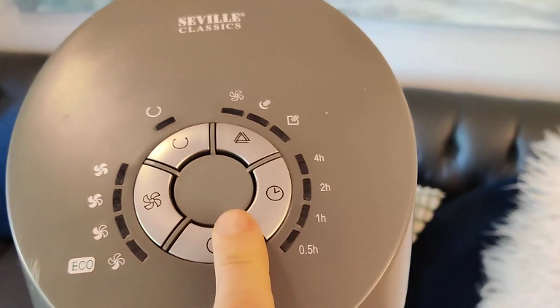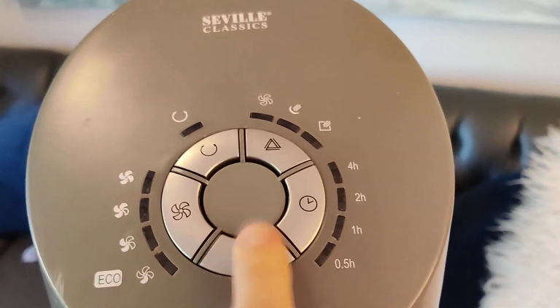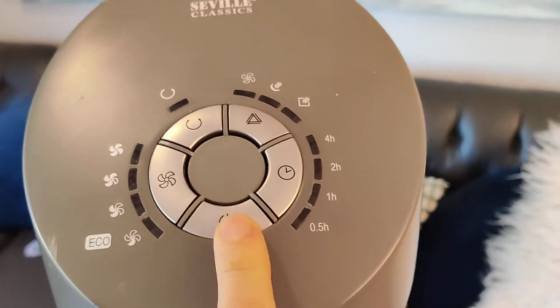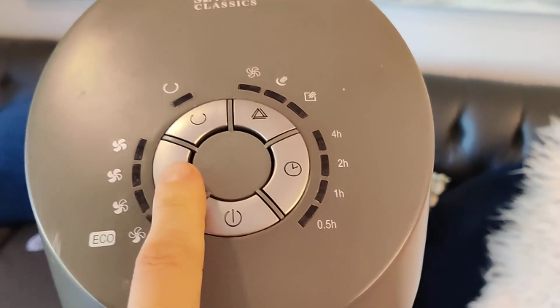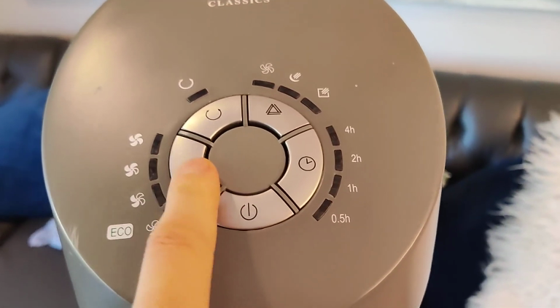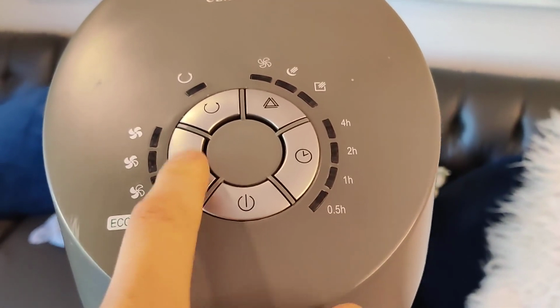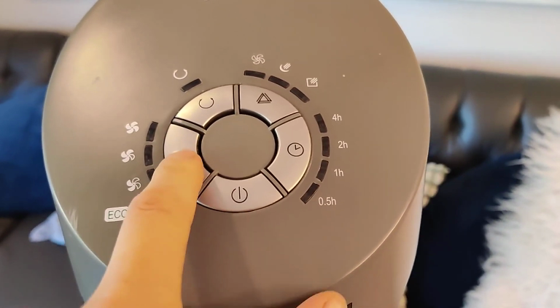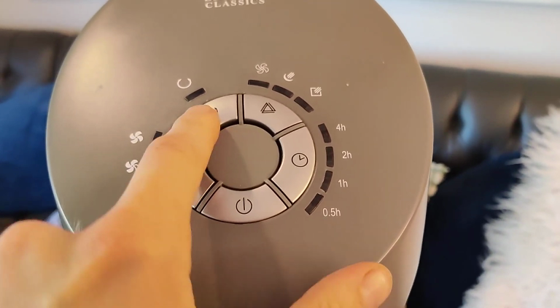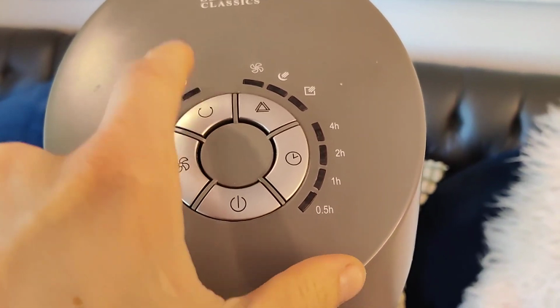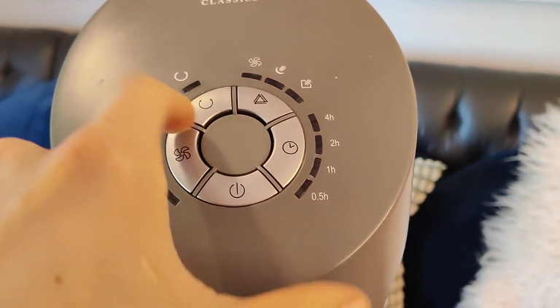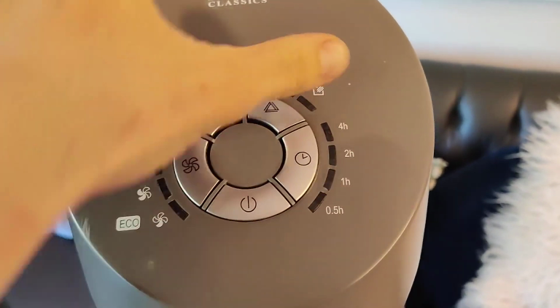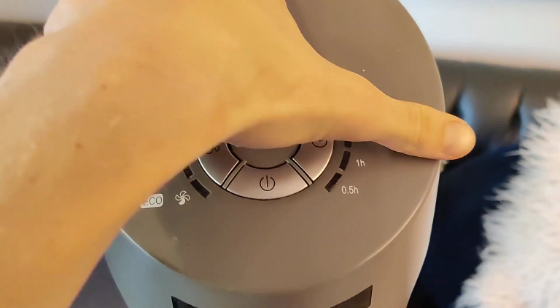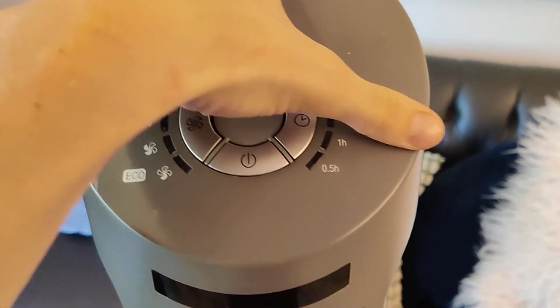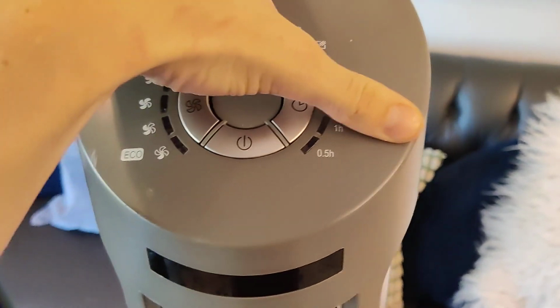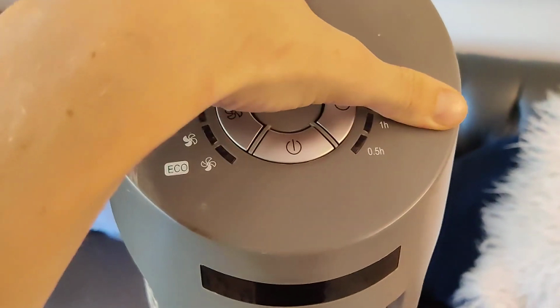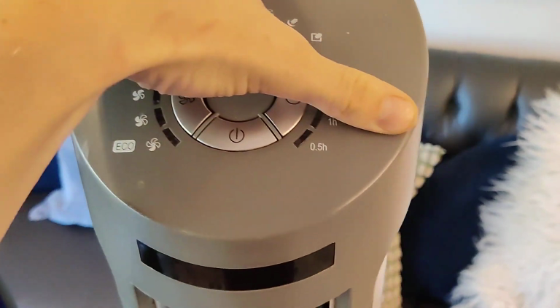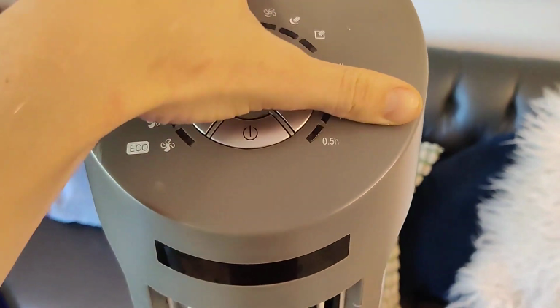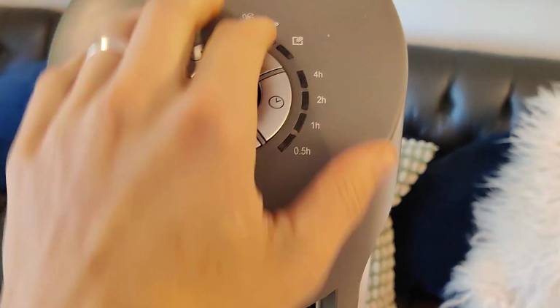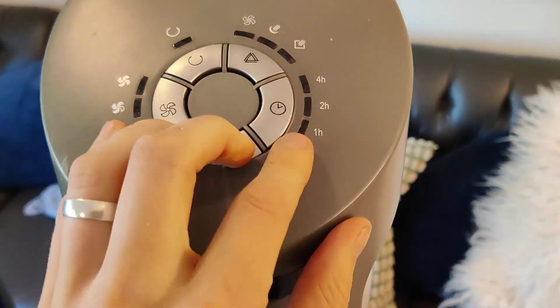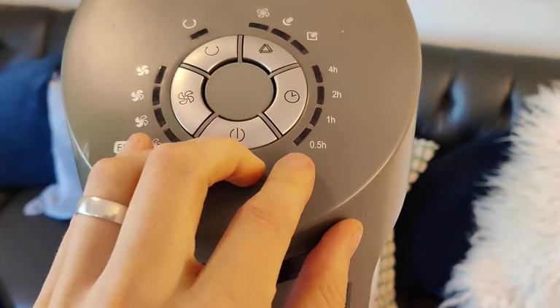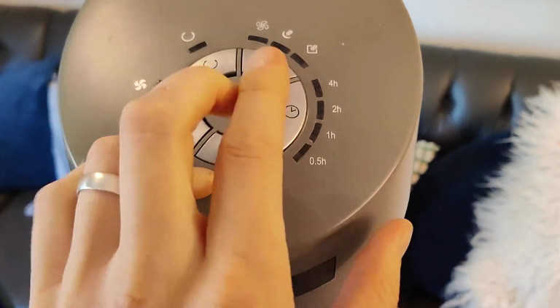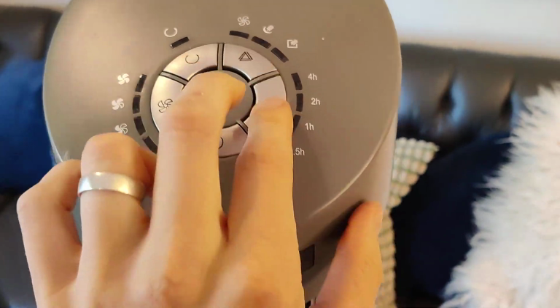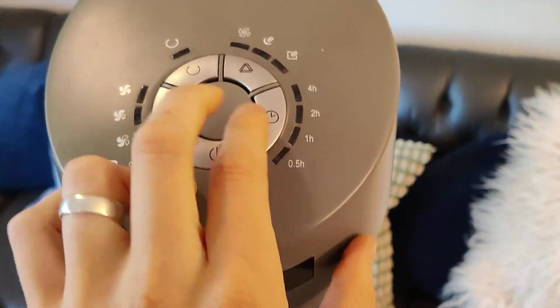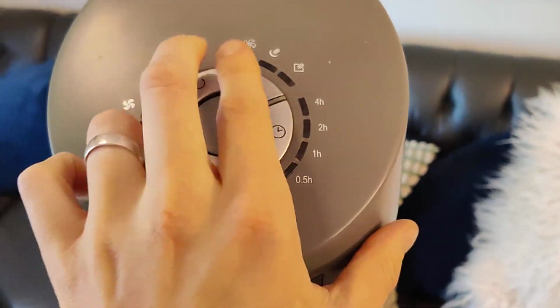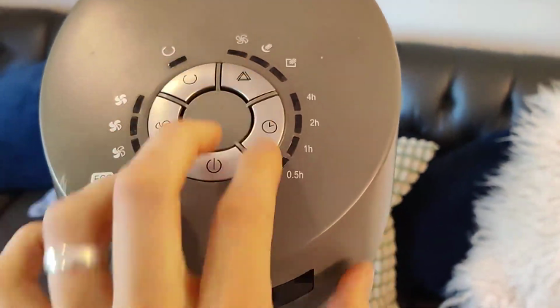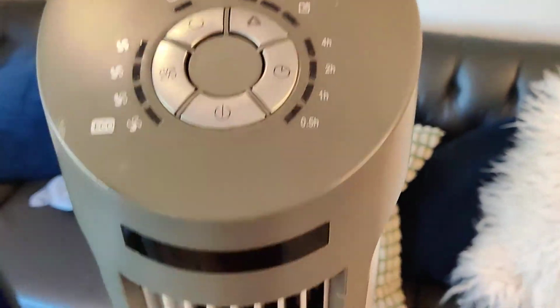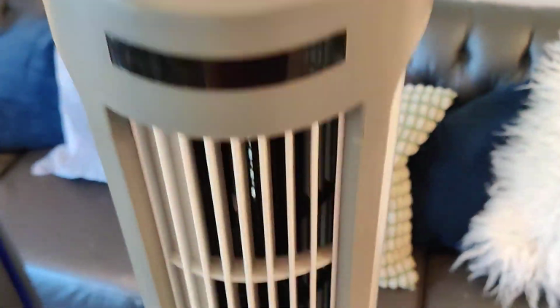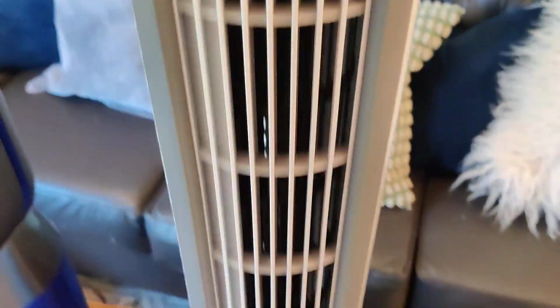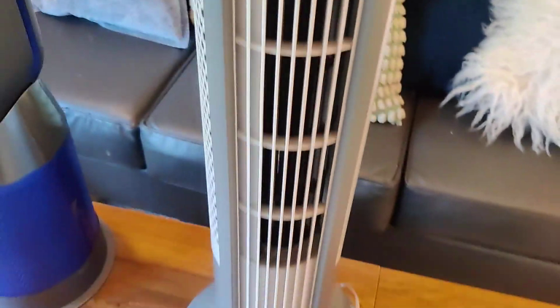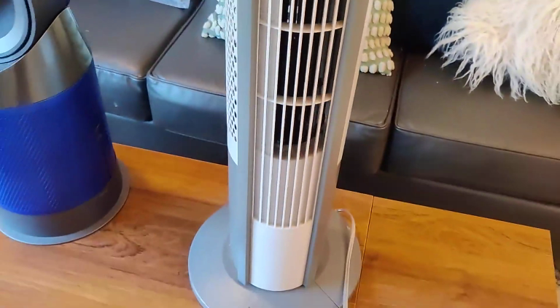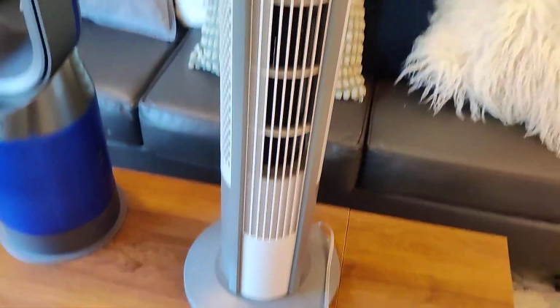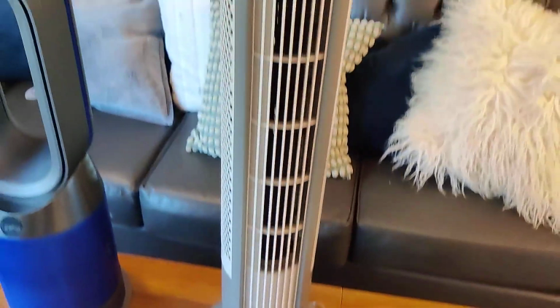Essentially, you turn it on here. You can adjust the fan speeds here. This is going to set whether this is spinning, rotating left or right or not. And this is a timer. This thing's a great little tower fan.